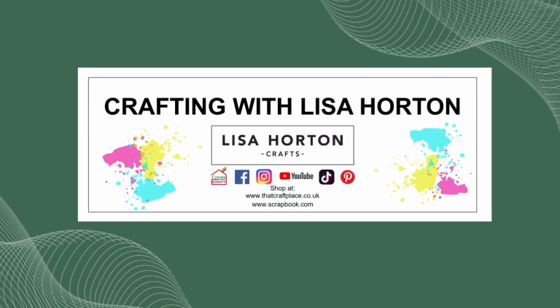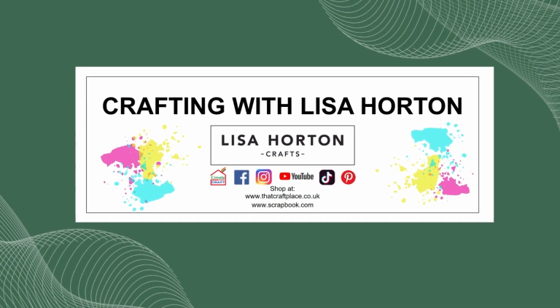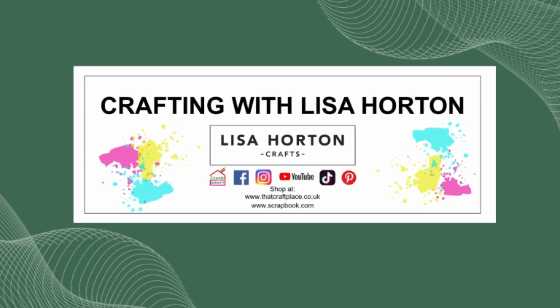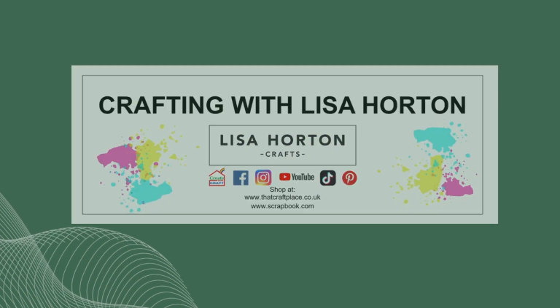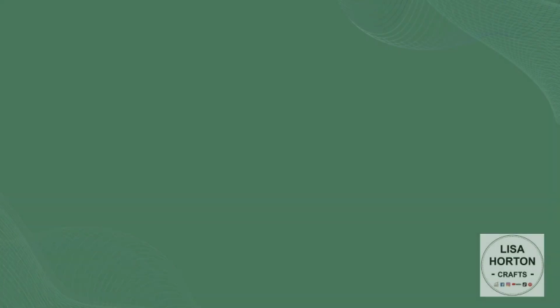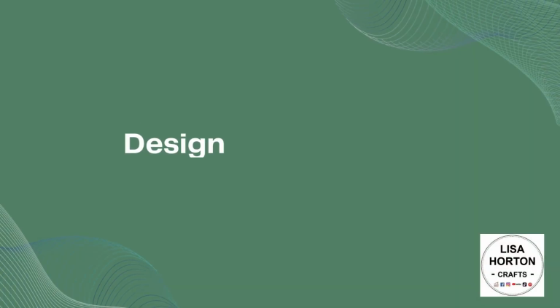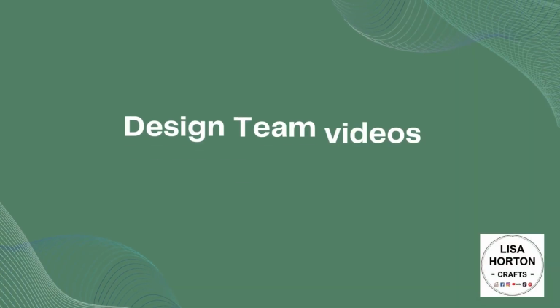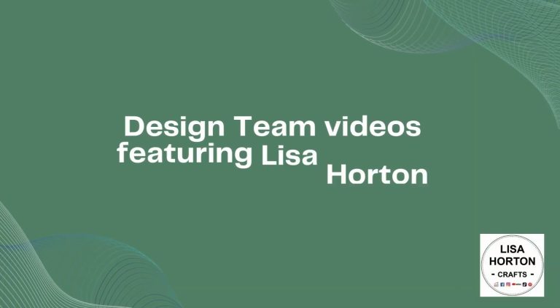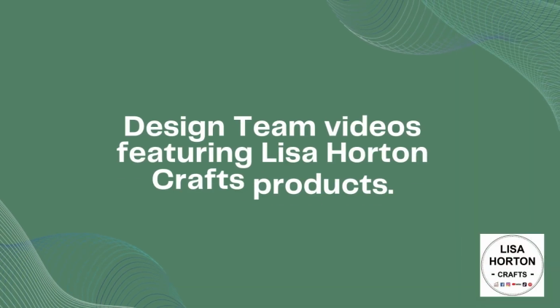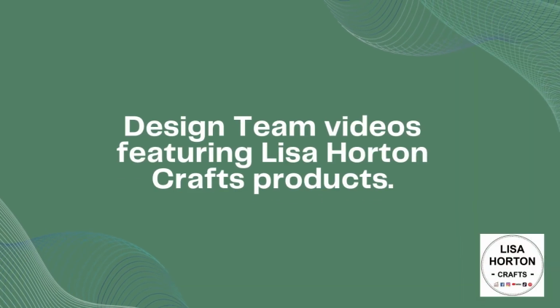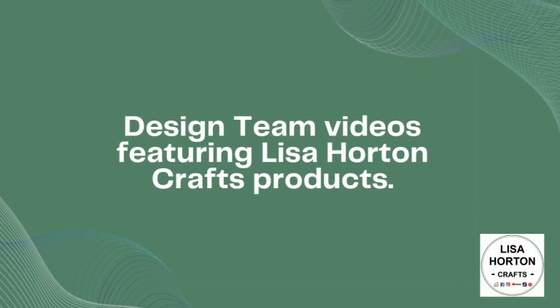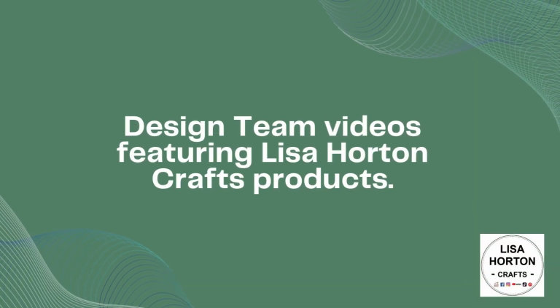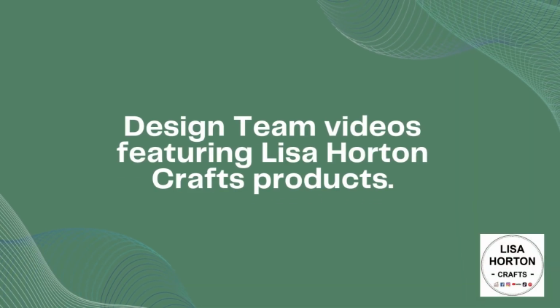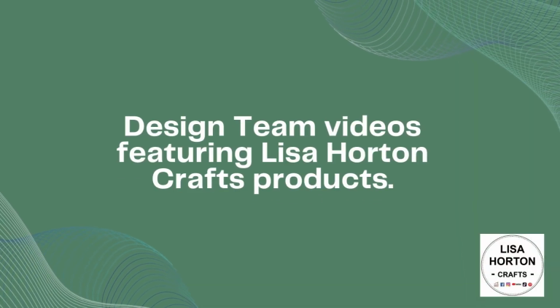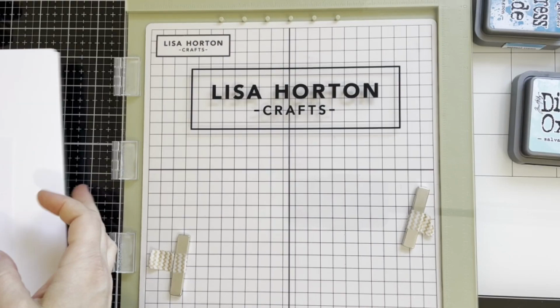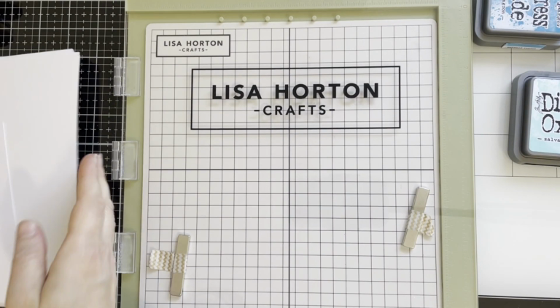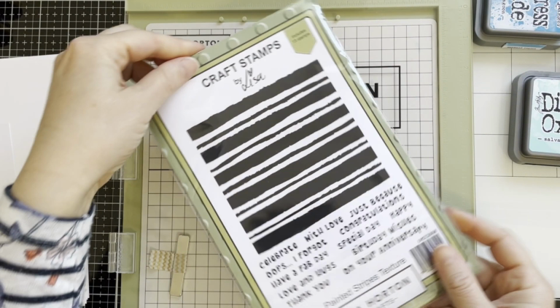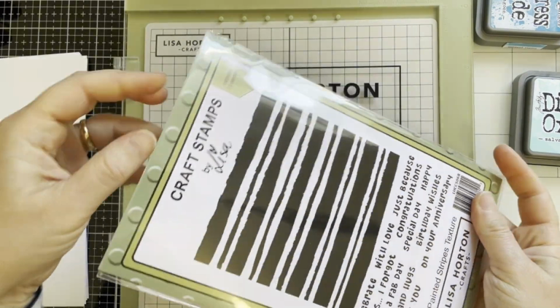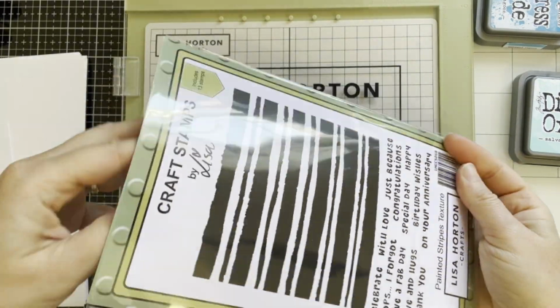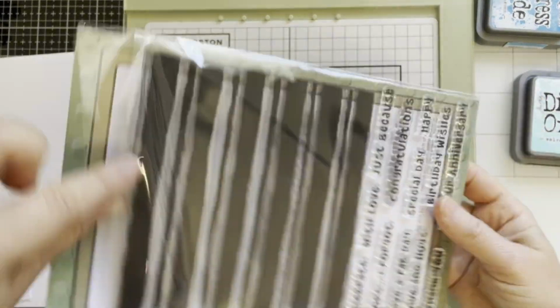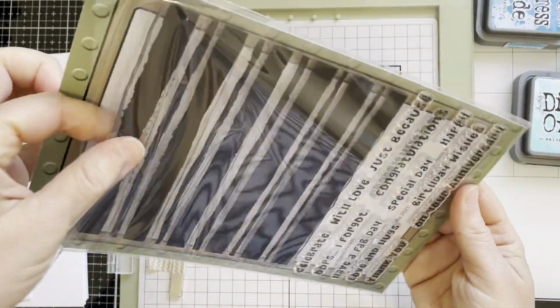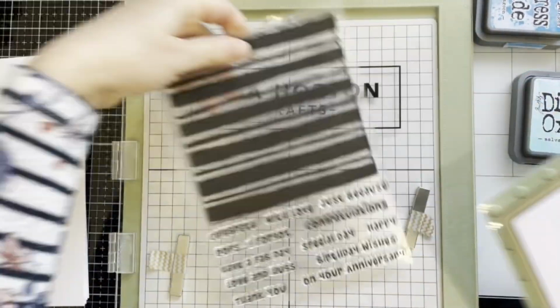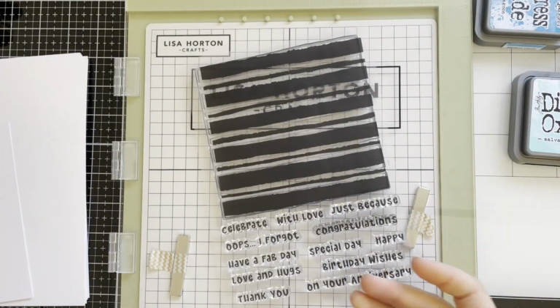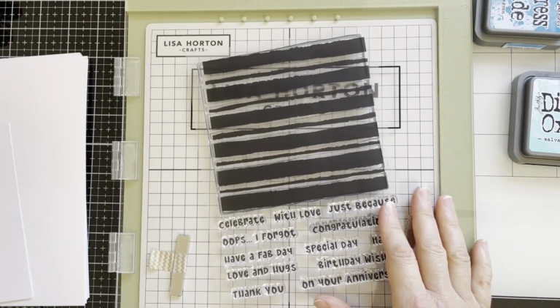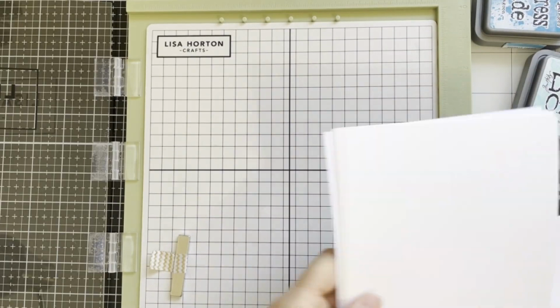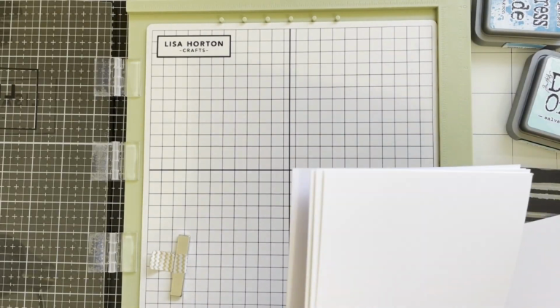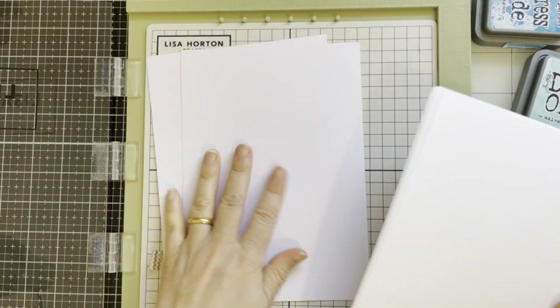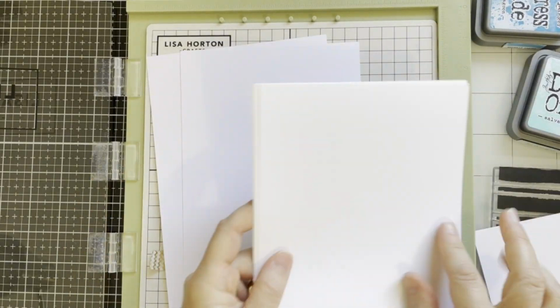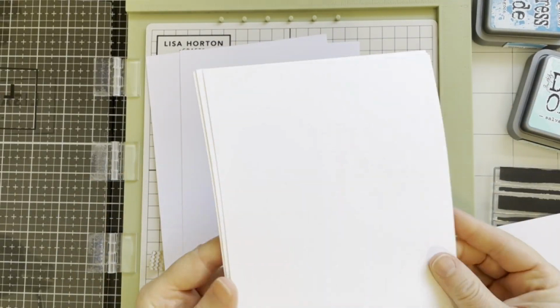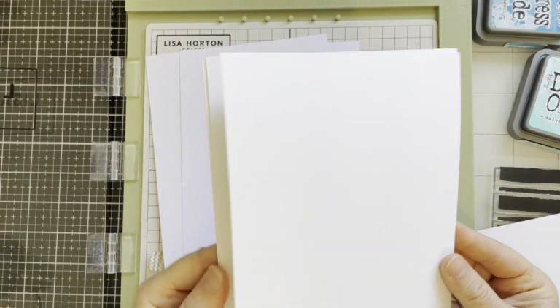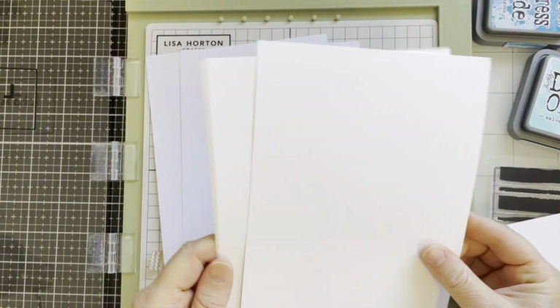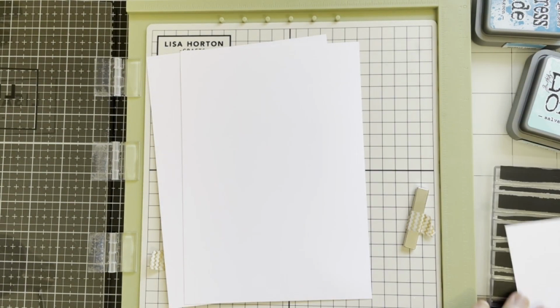Hello everyone! Welcome to Lisa Horton Crafts. My name is Natalia. Today I will show you how I will be stamping textured stamps with lots of different color inks.